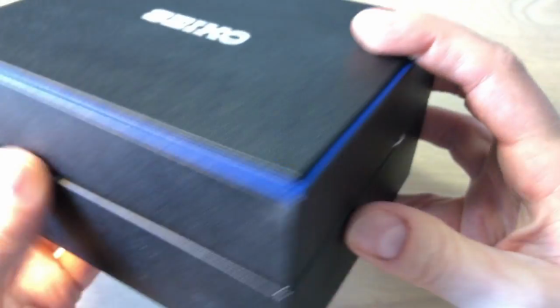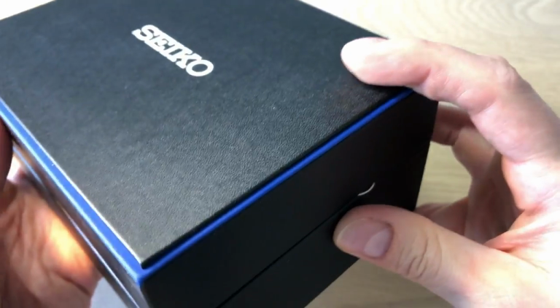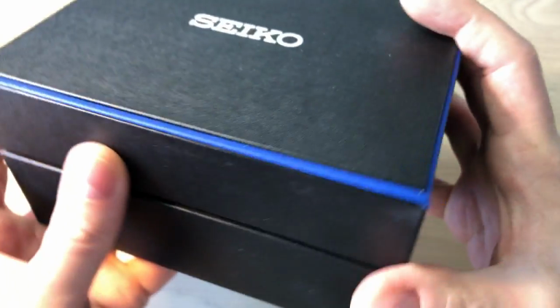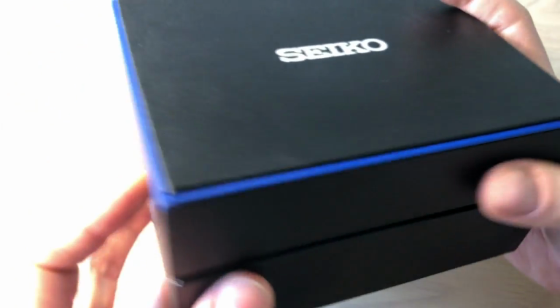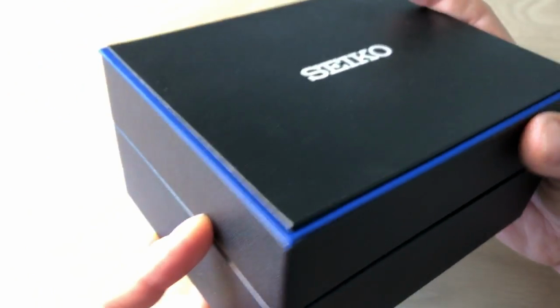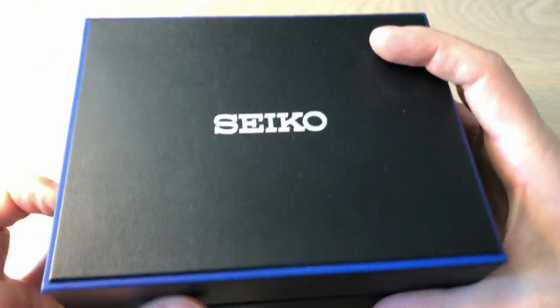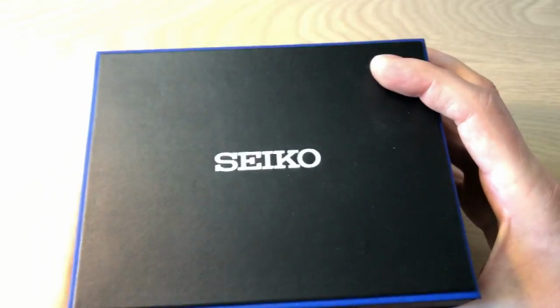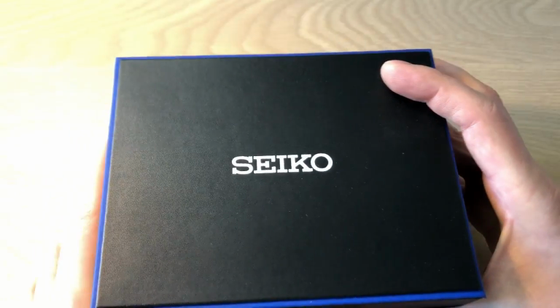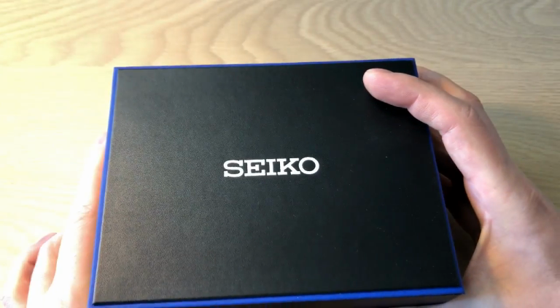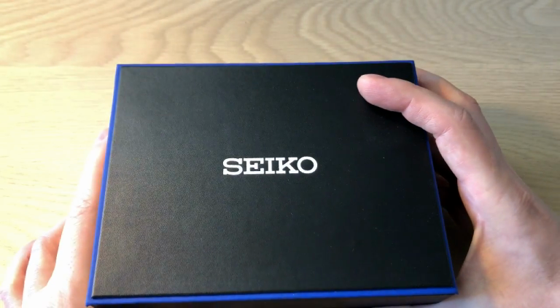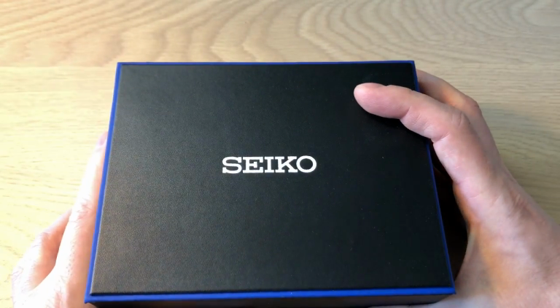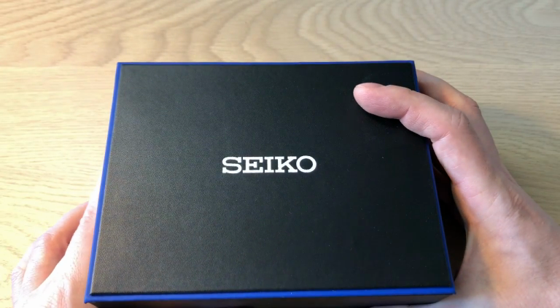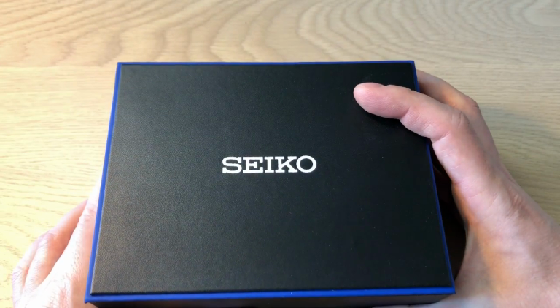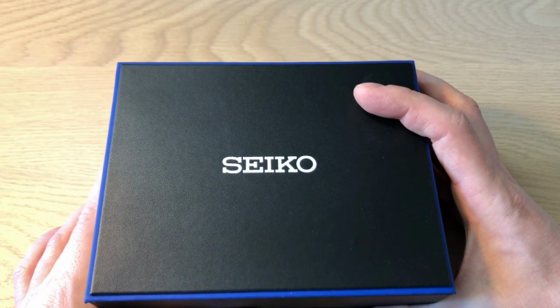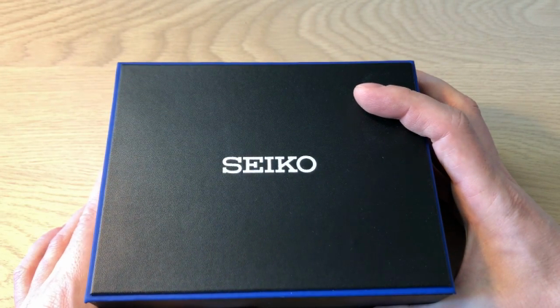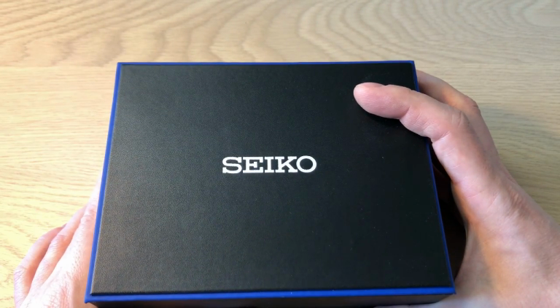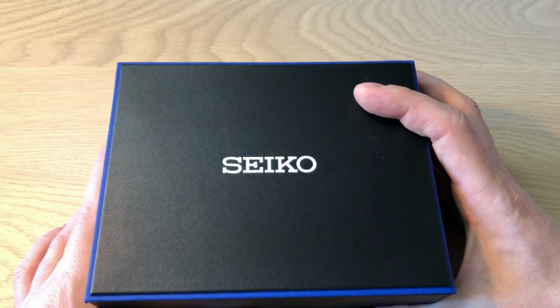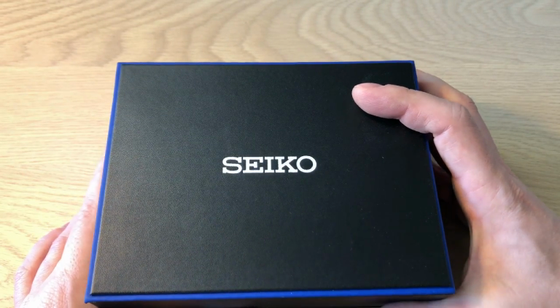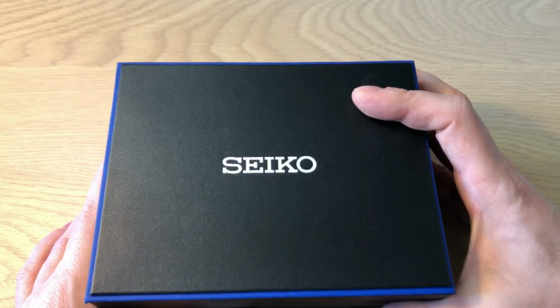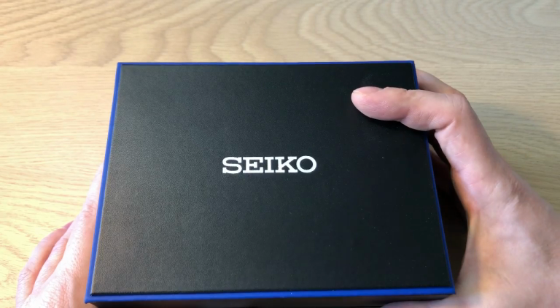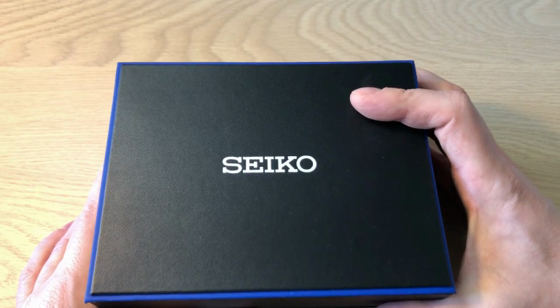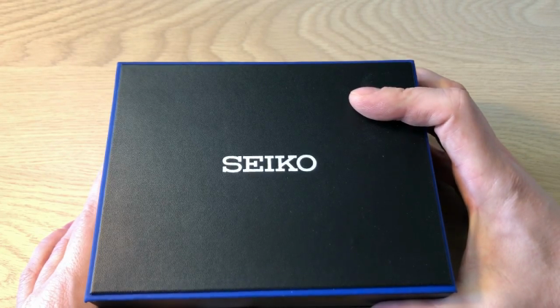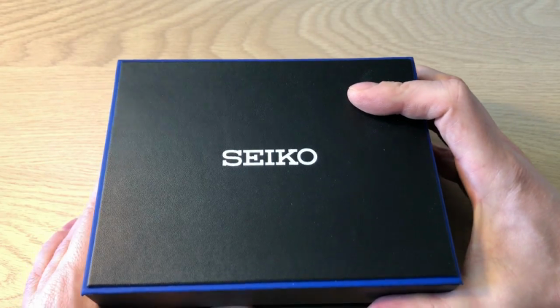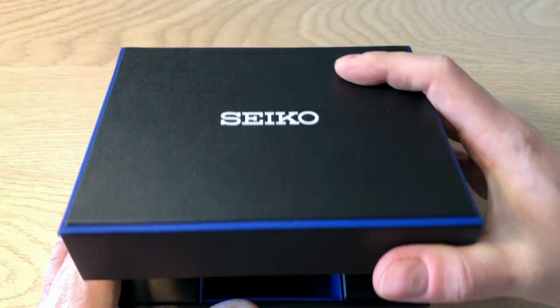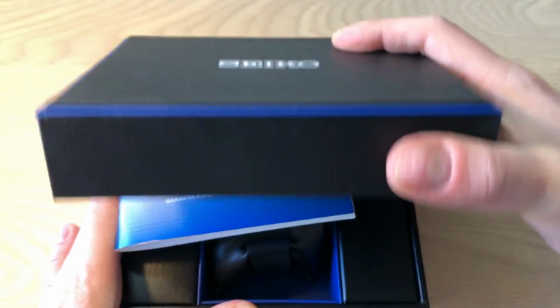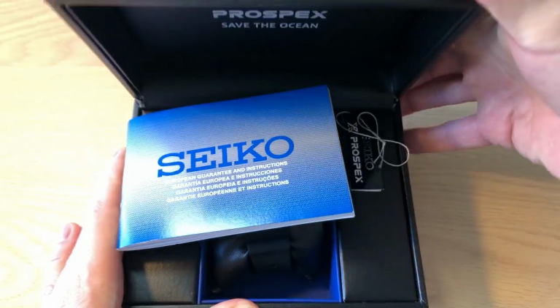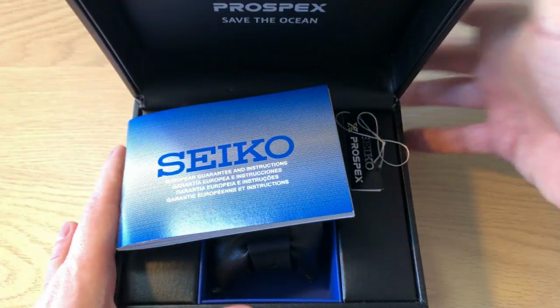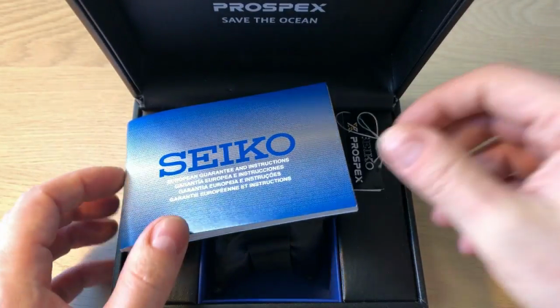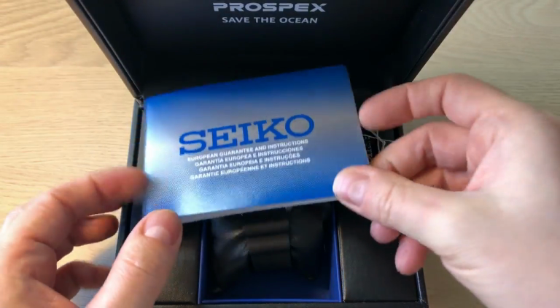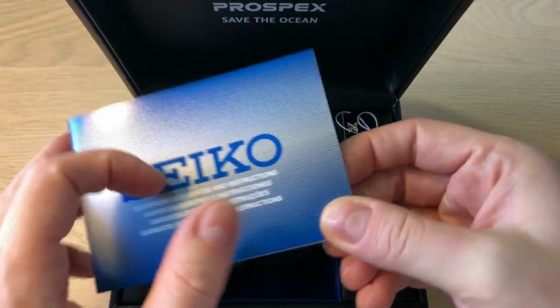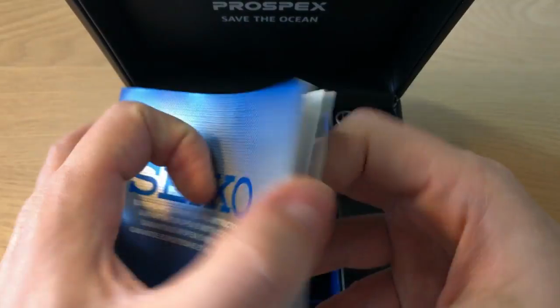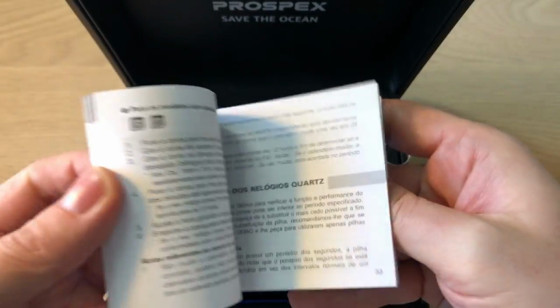It comes in this kind of faux leather box, which is really nice compared to a lot of those cheap cardboard boxes you get Seiko watches in today. Inside you find the warranty and the manual.